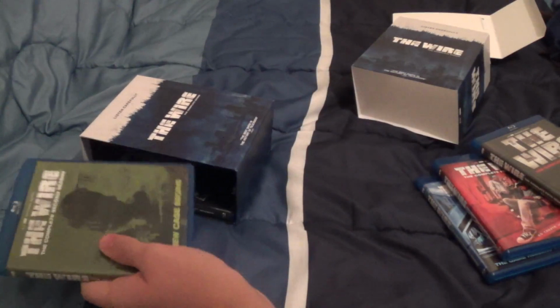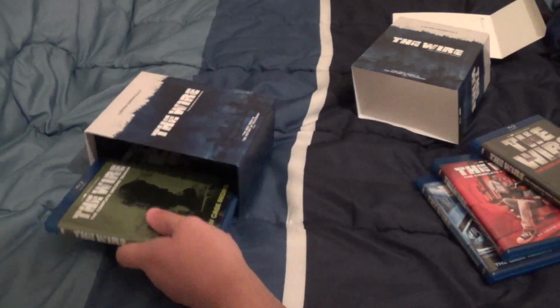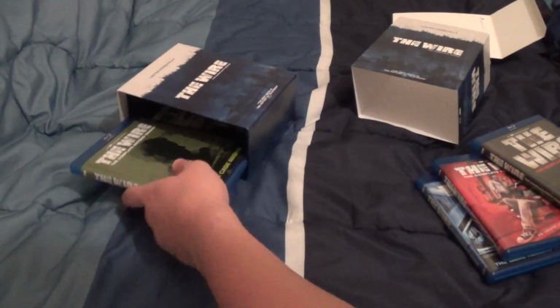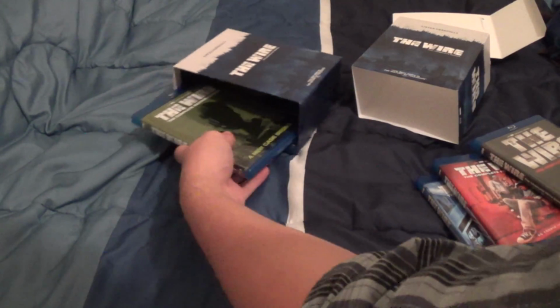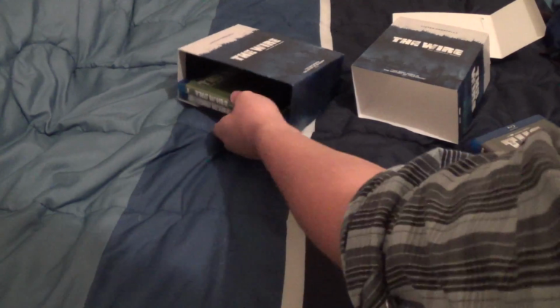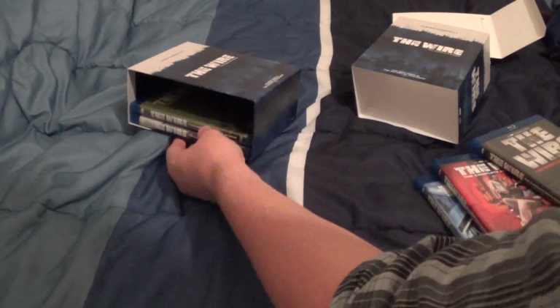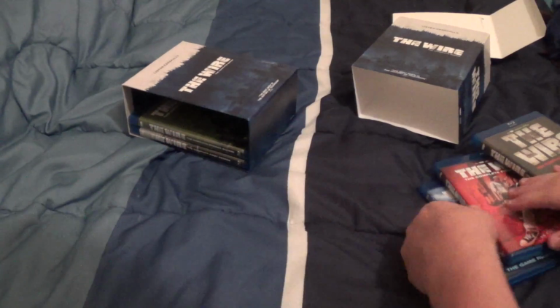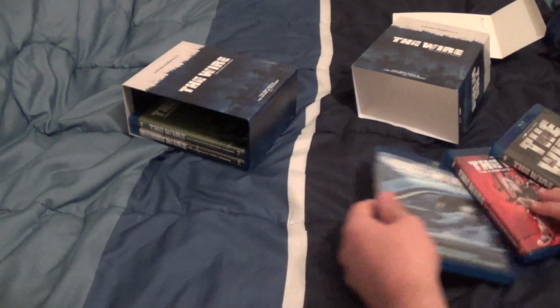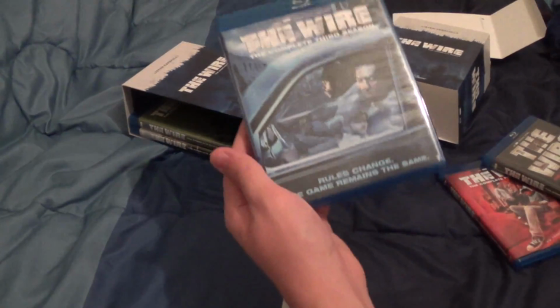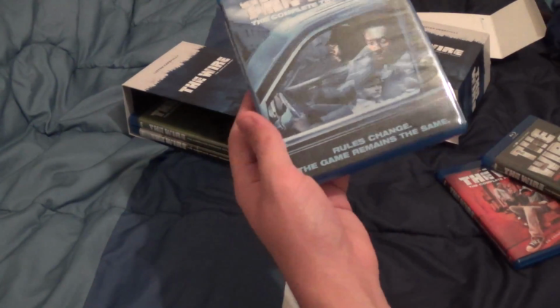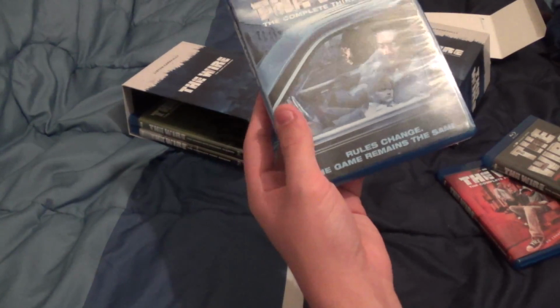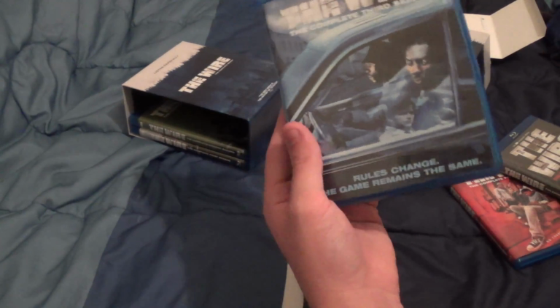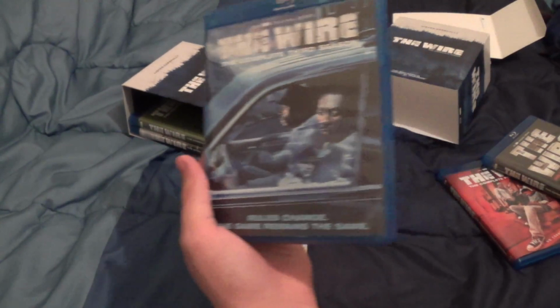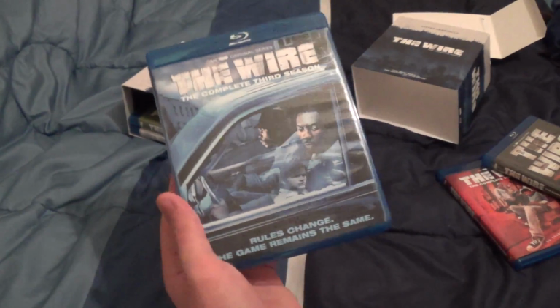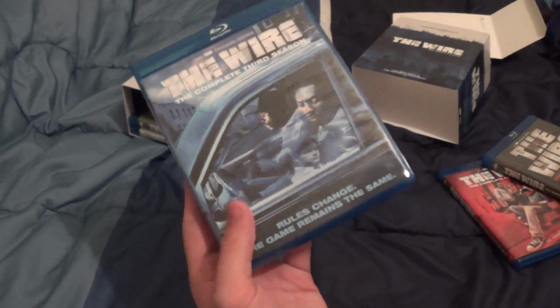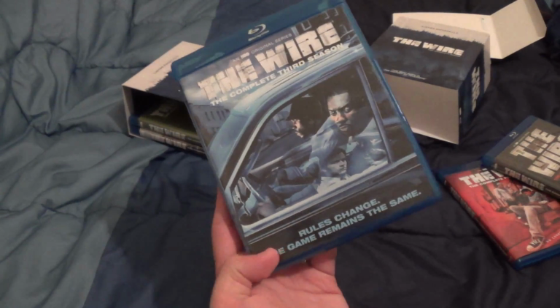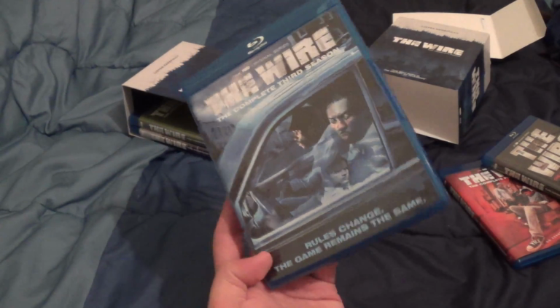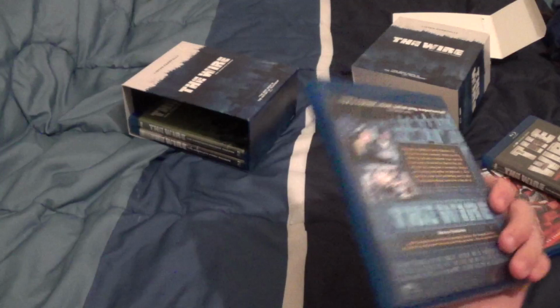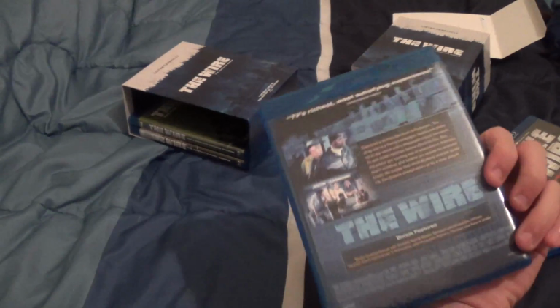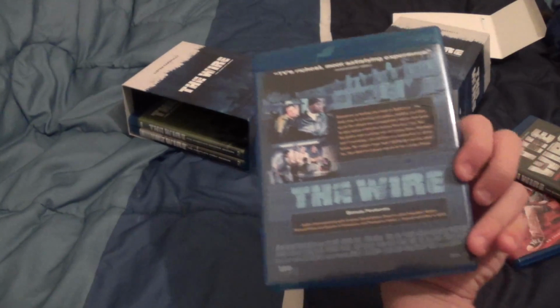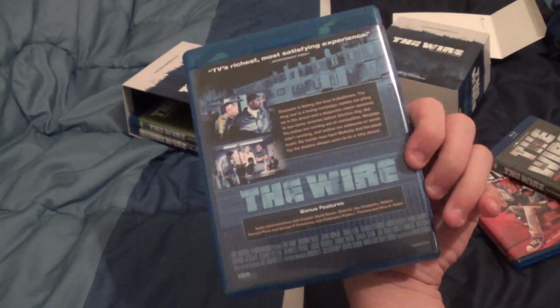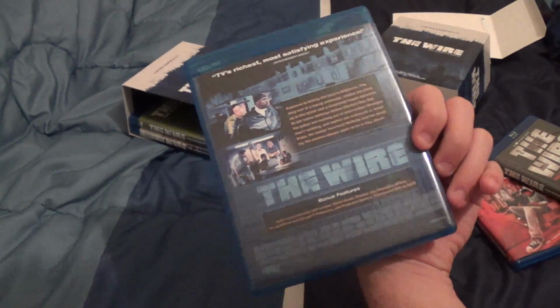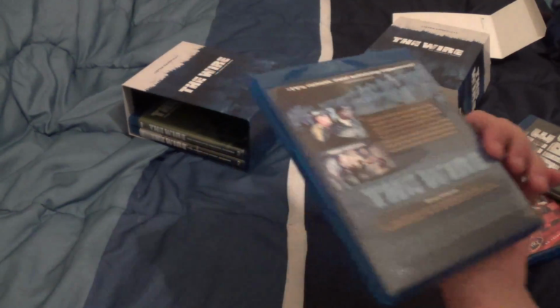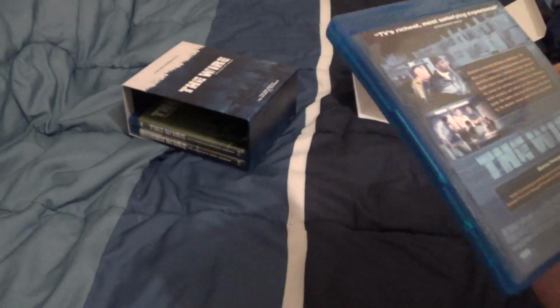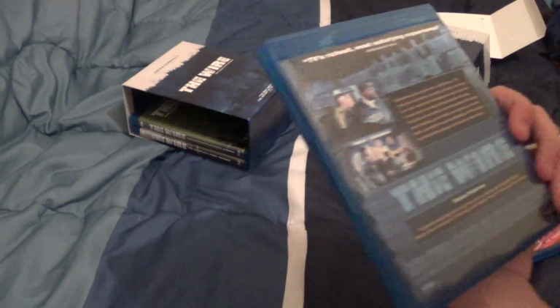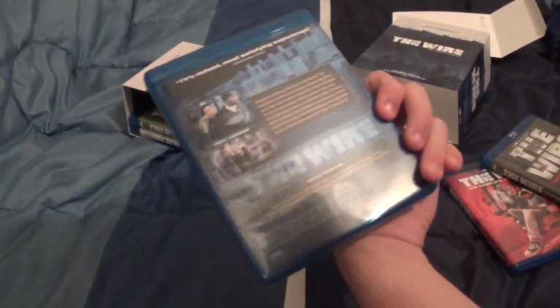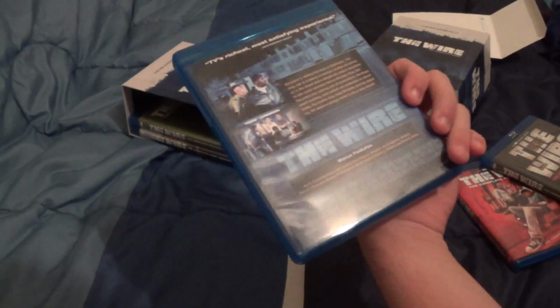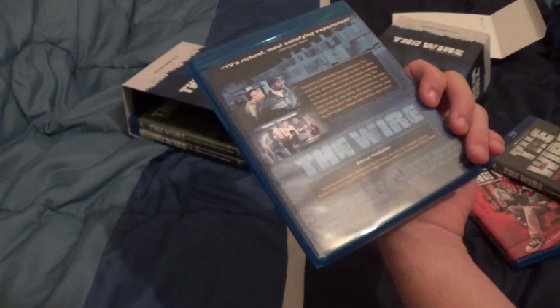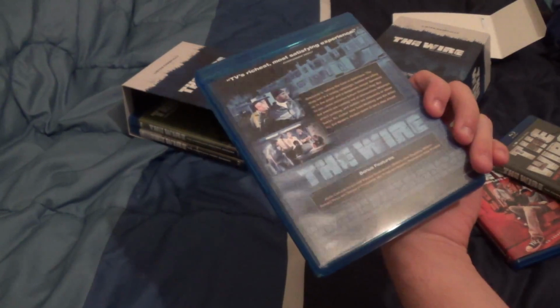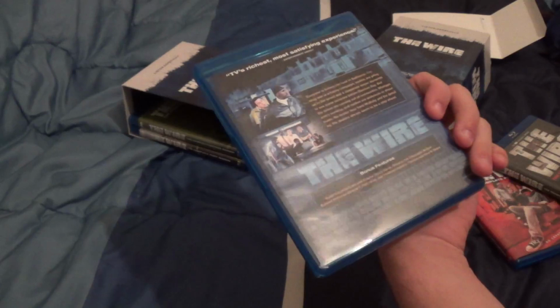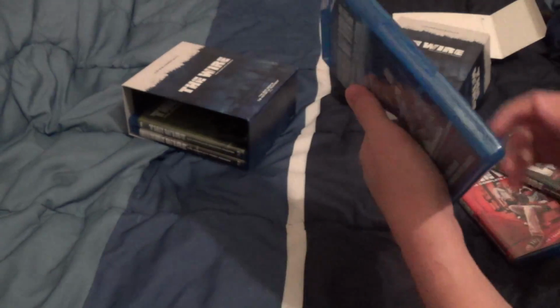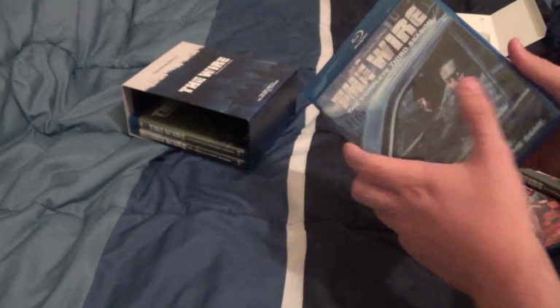I'll just keep going through it and talk a little bit about the show. This is the third season — Rules change, the game remains the same. All of these feature commentary, deleted scenes, etc. with the cast and crew. Very interesting stuff, I'll be sure to watch all of them.